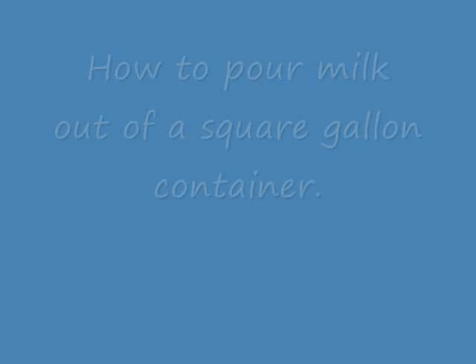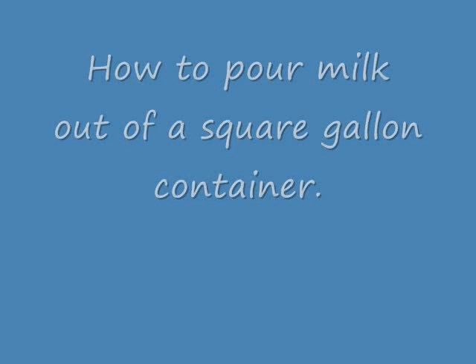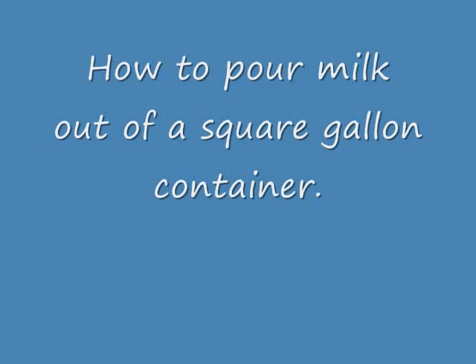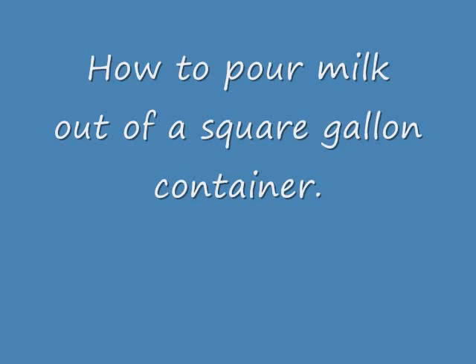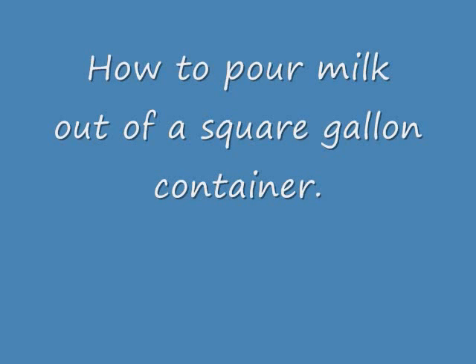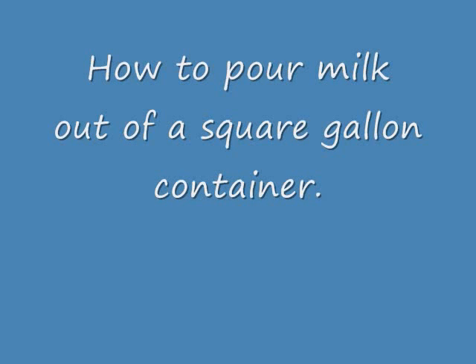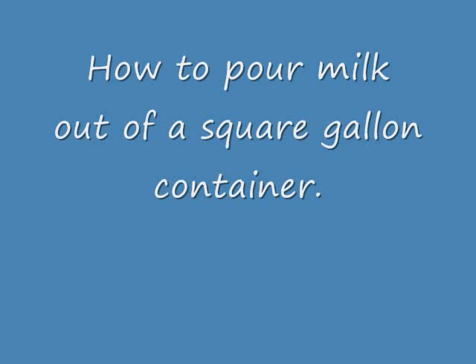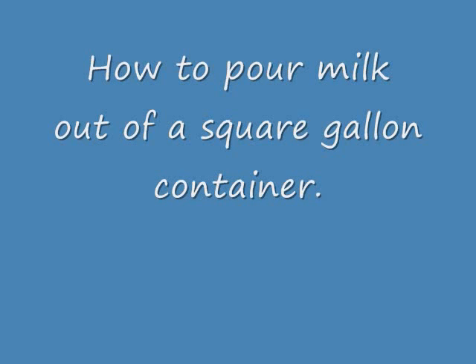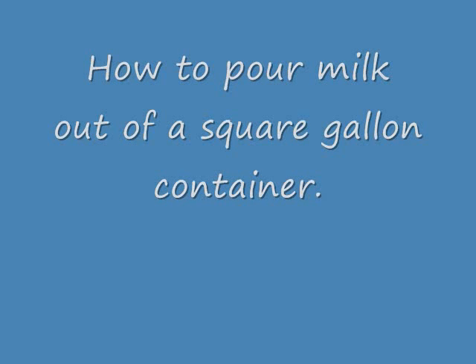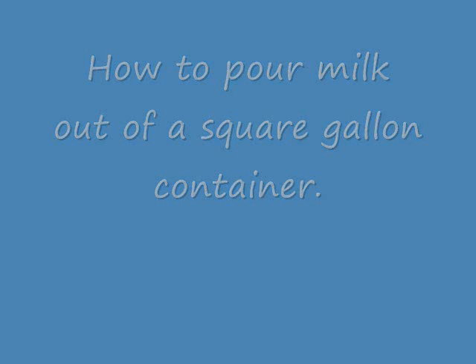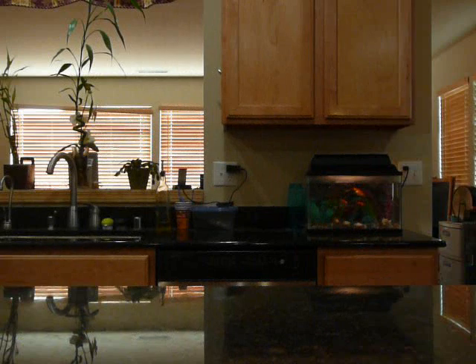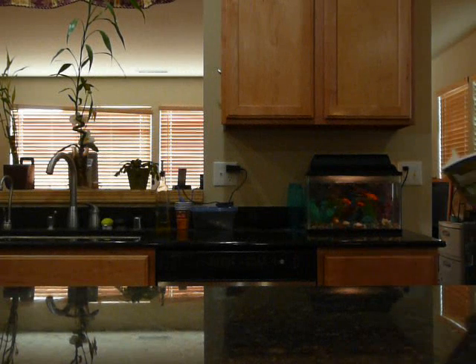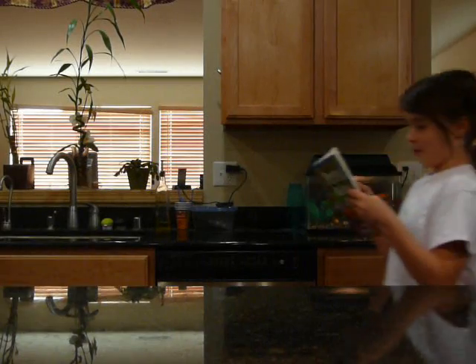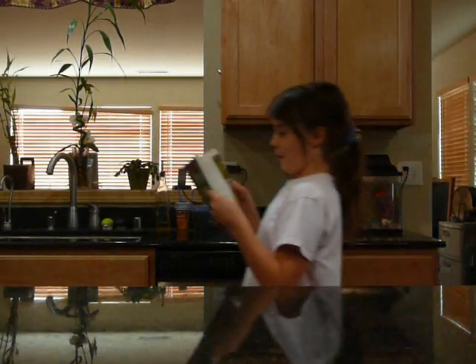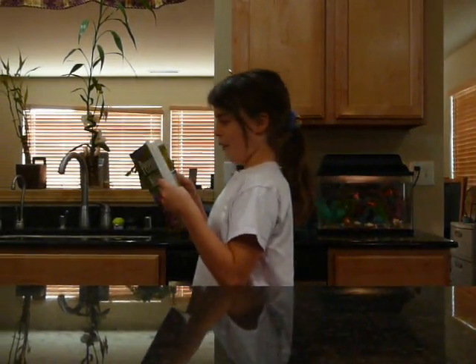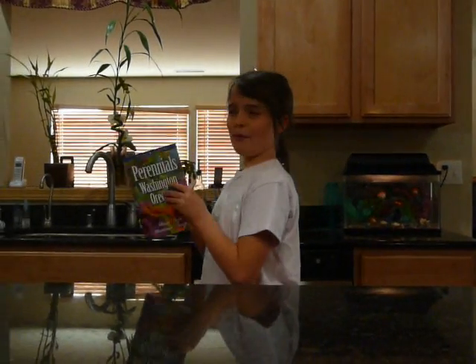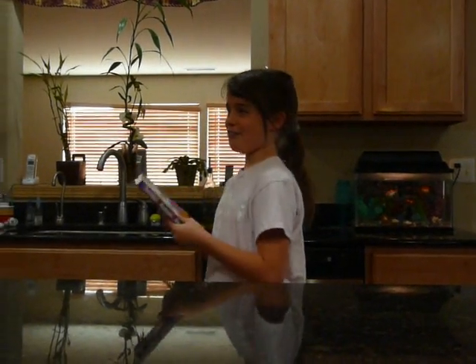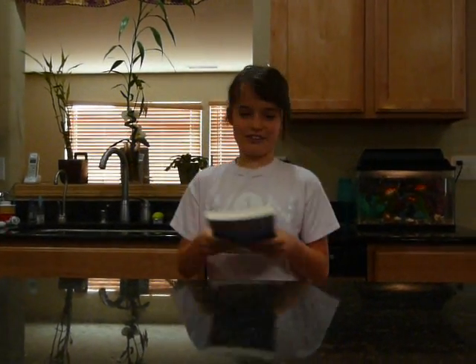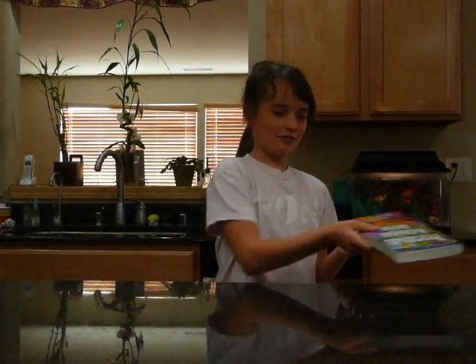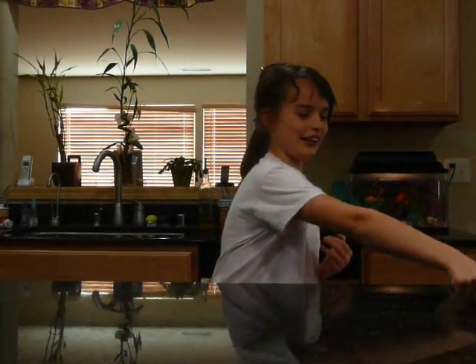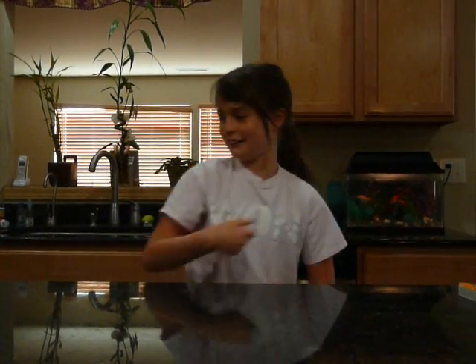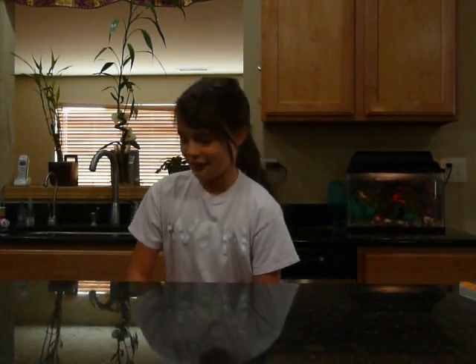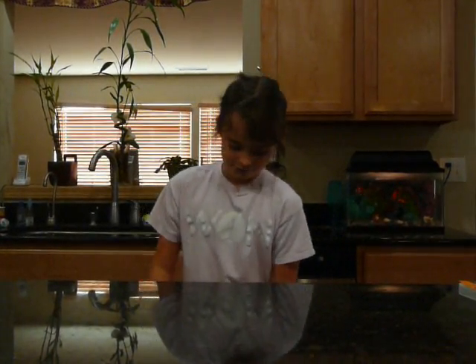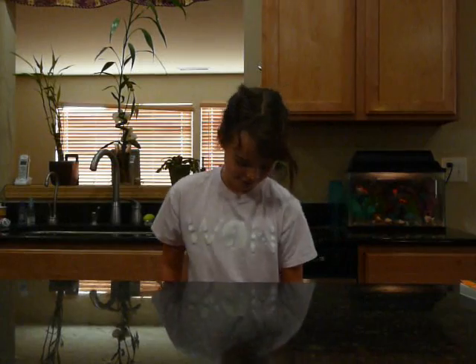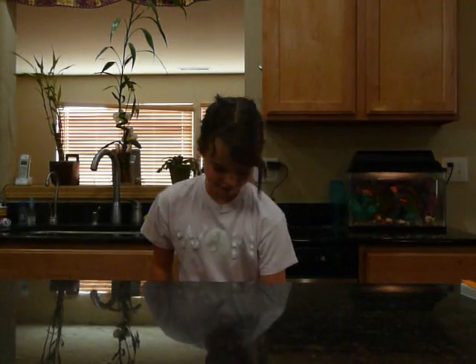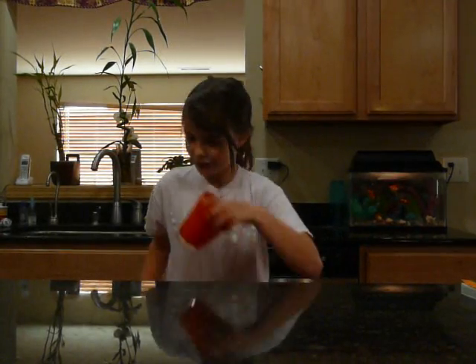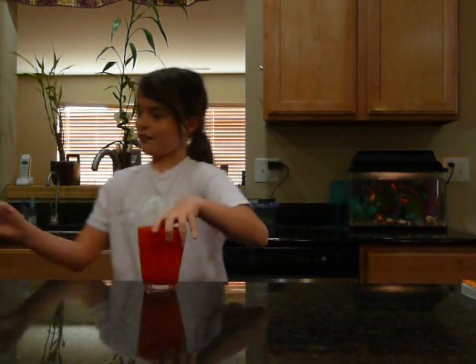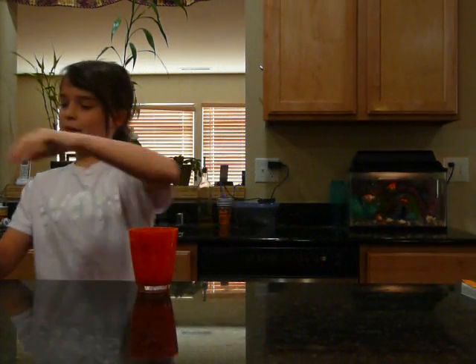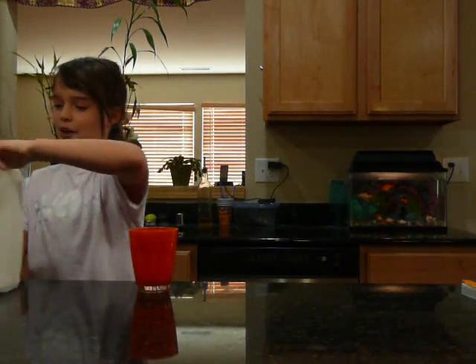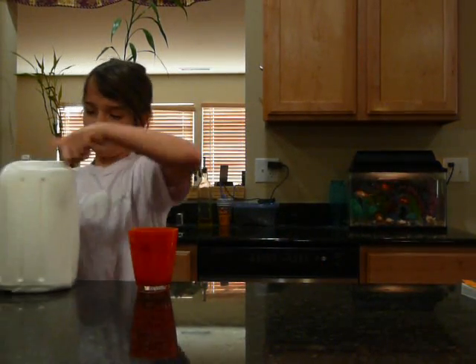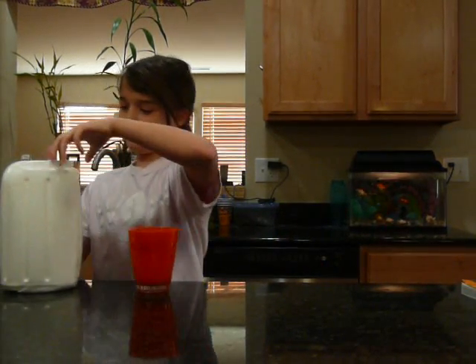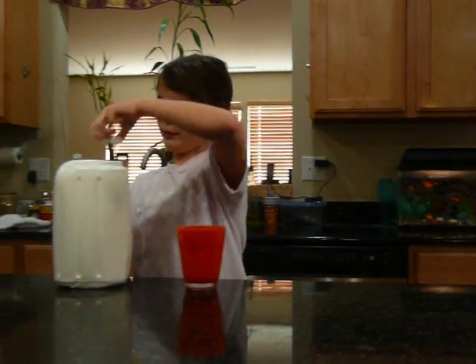How to pour milk out of a square gallon container. I feel thirsty after eating. That's the thing — mommy taught me how to pour the milk.